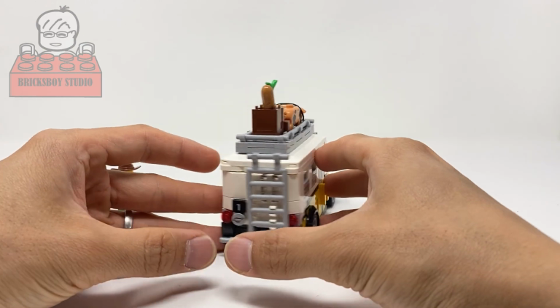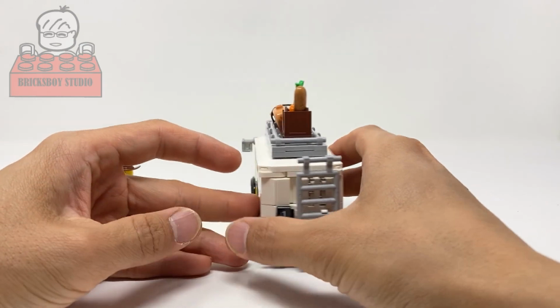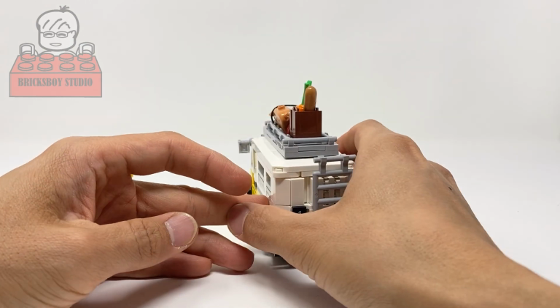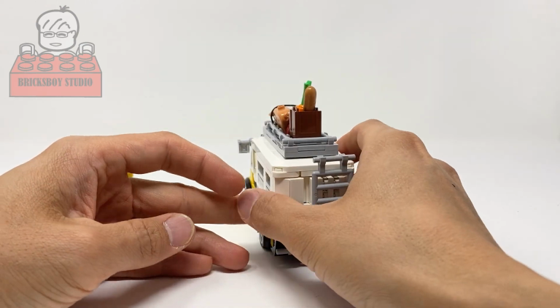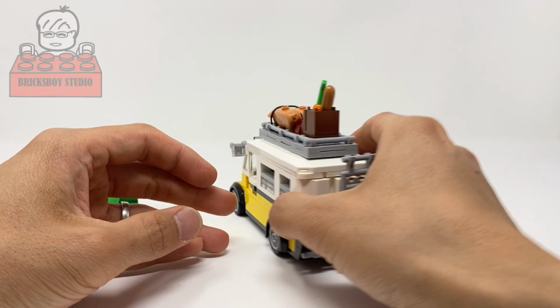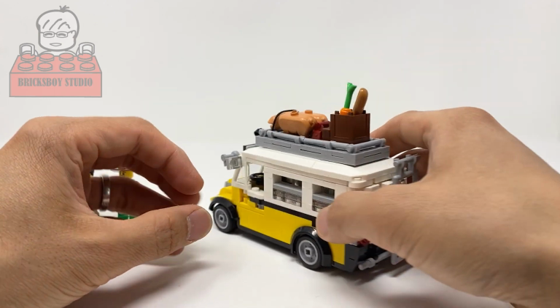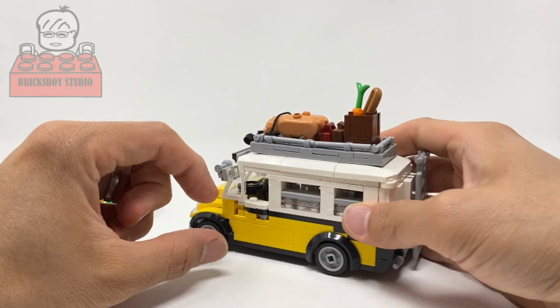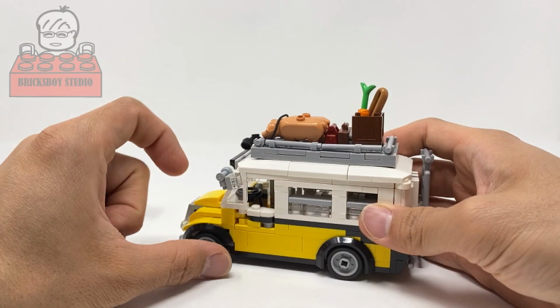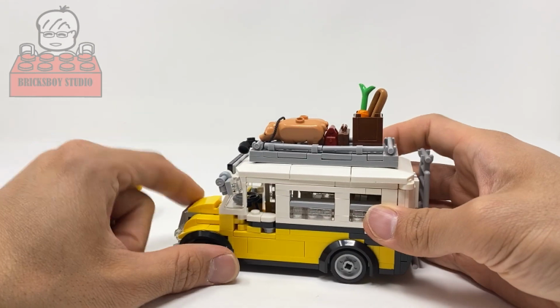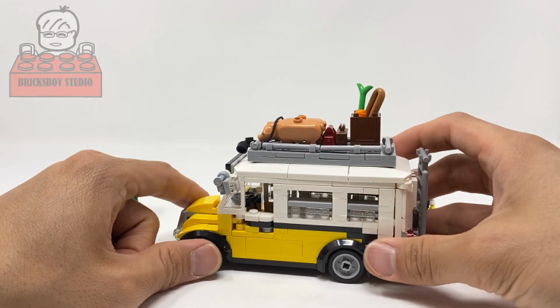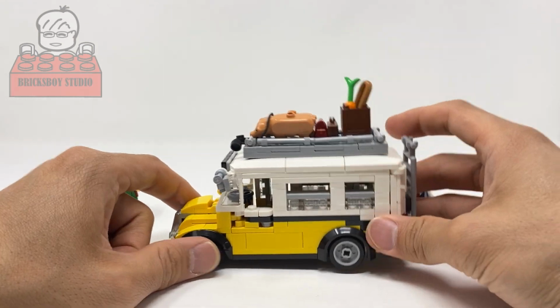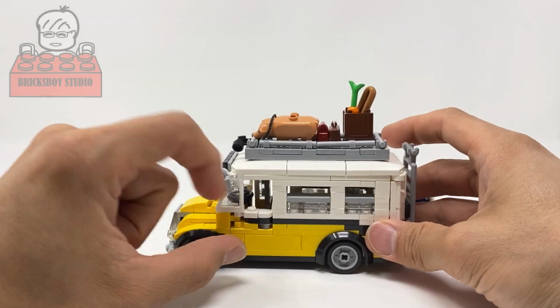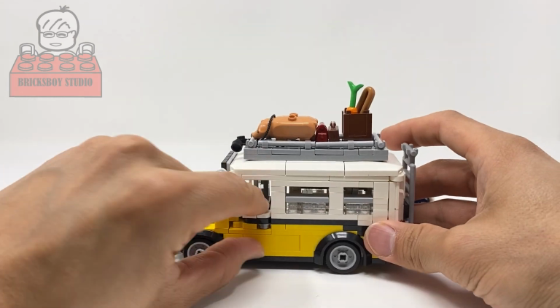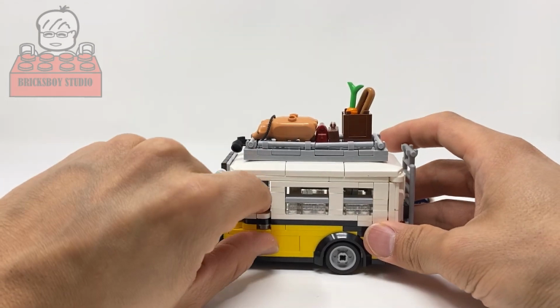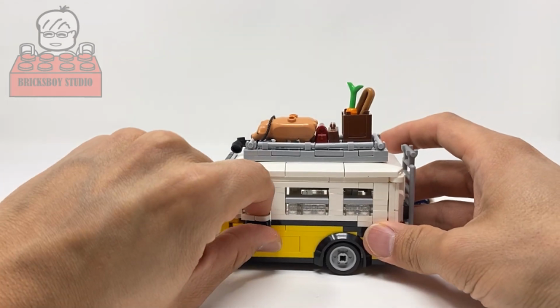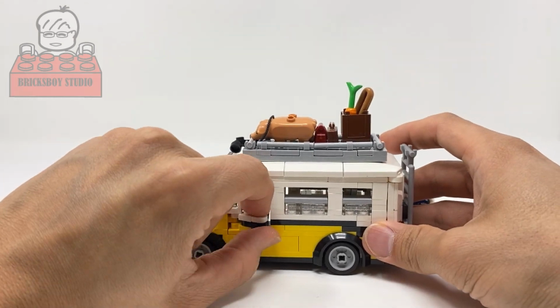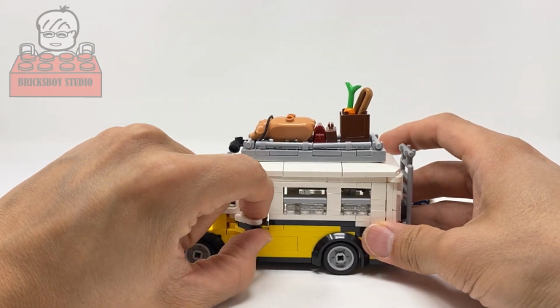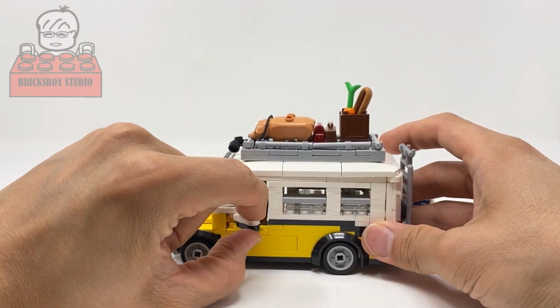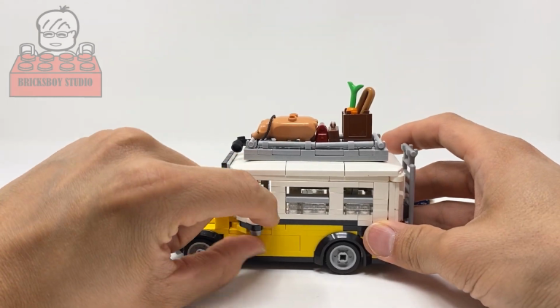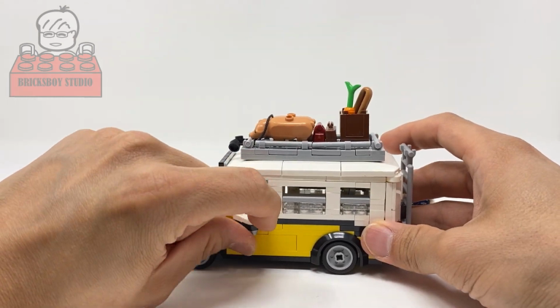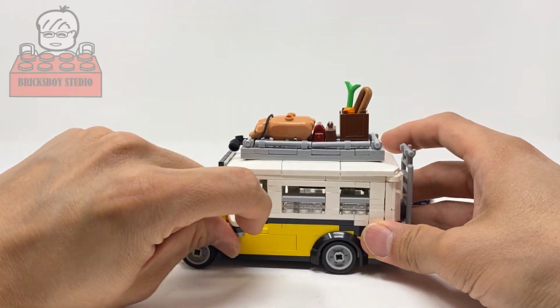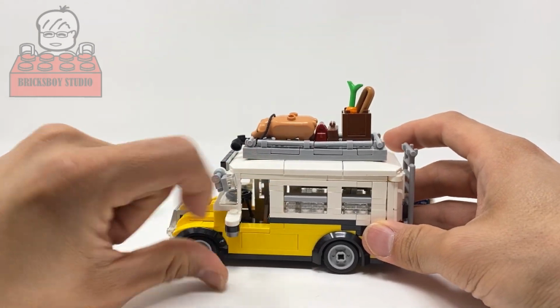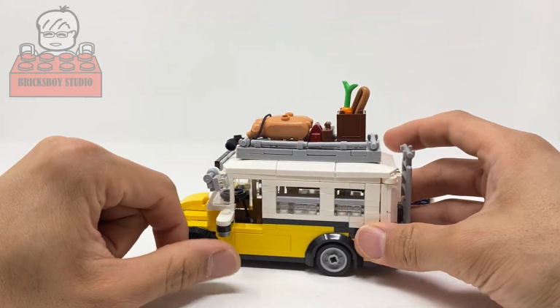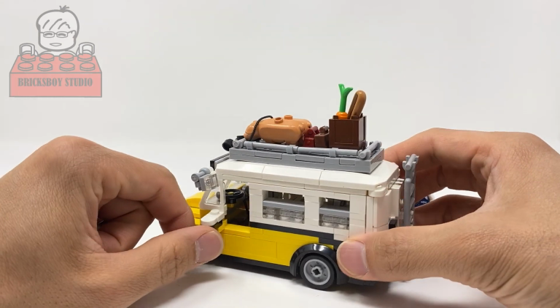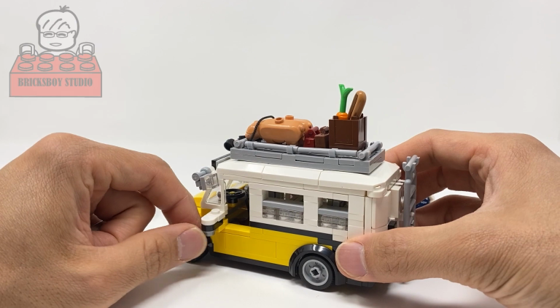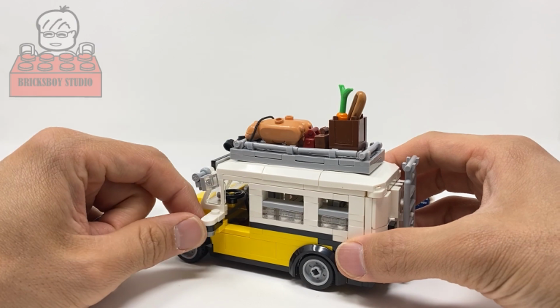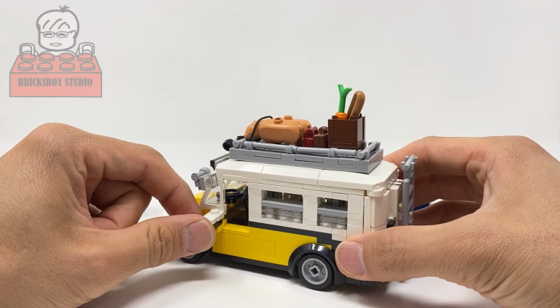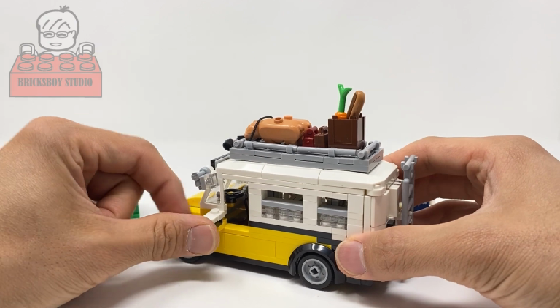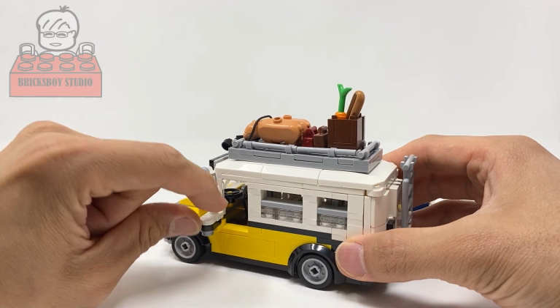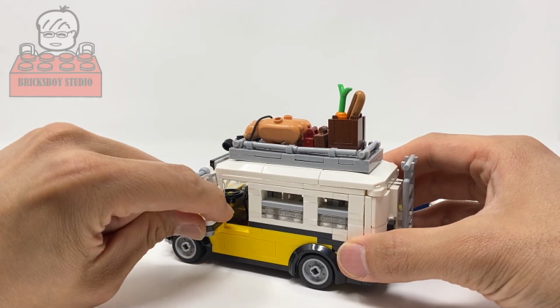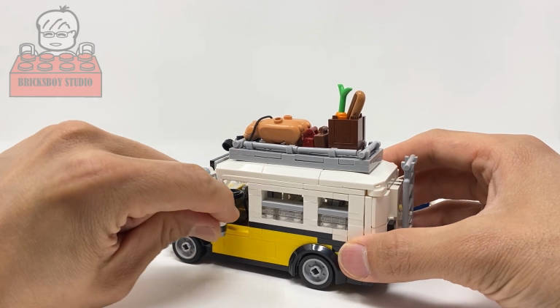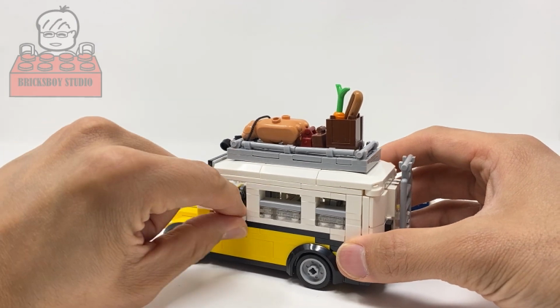The next one is the driver door — you can open it and close it.